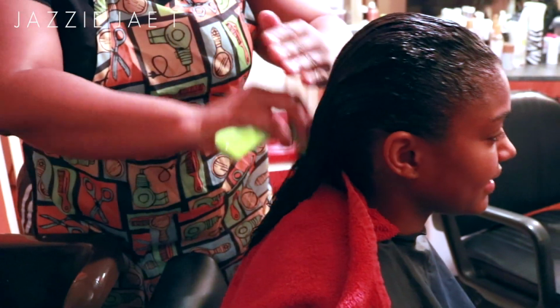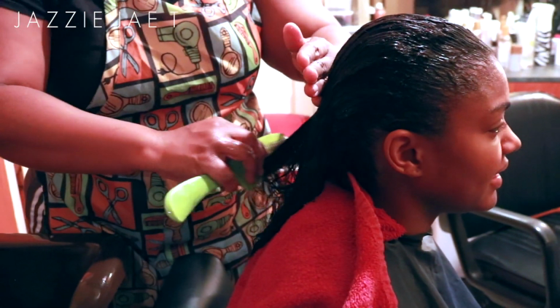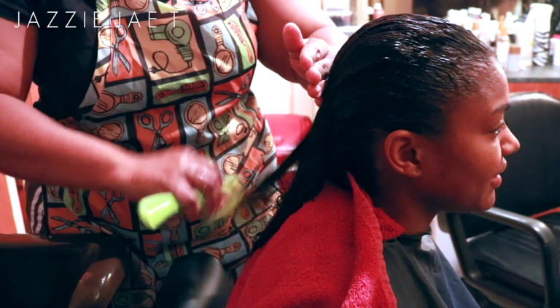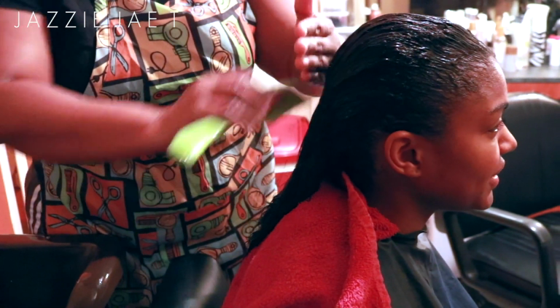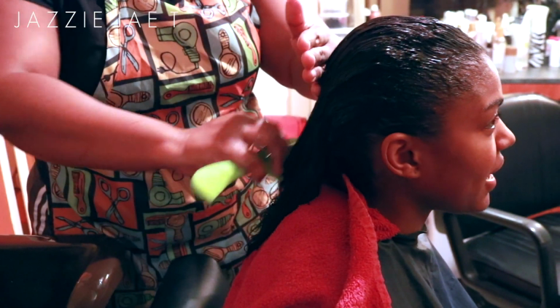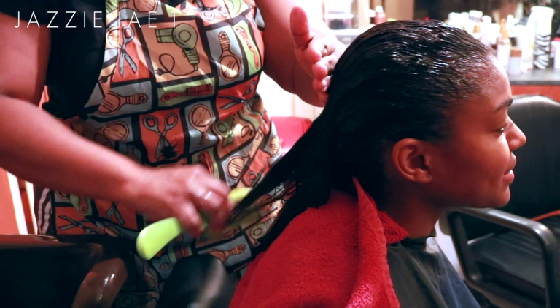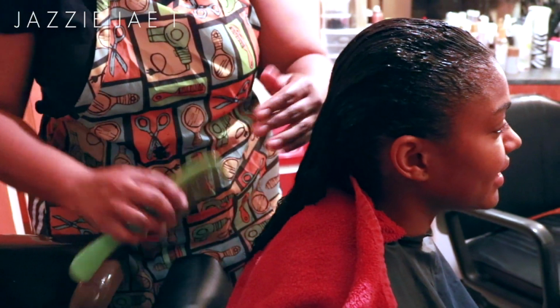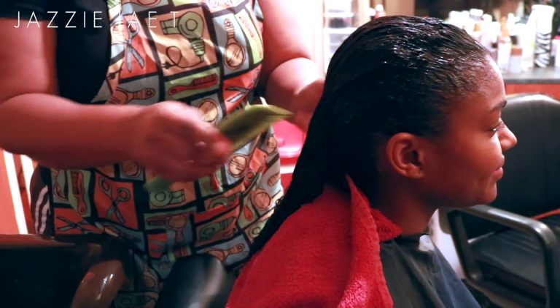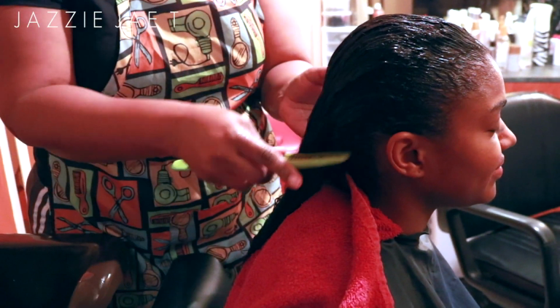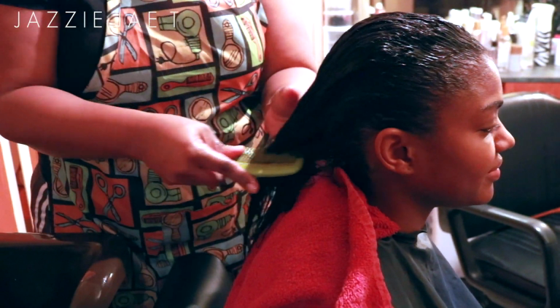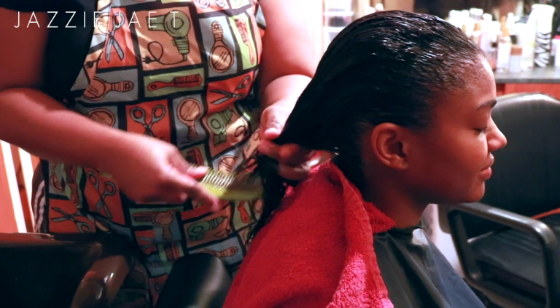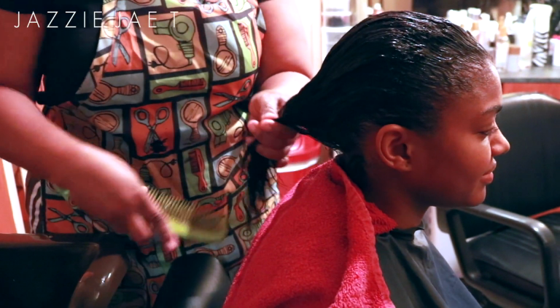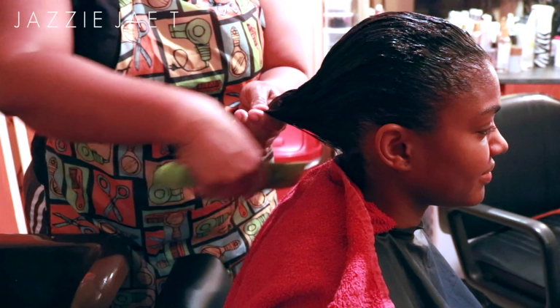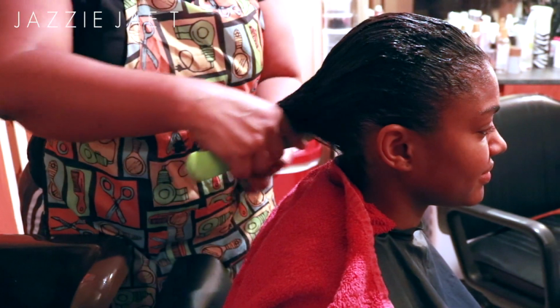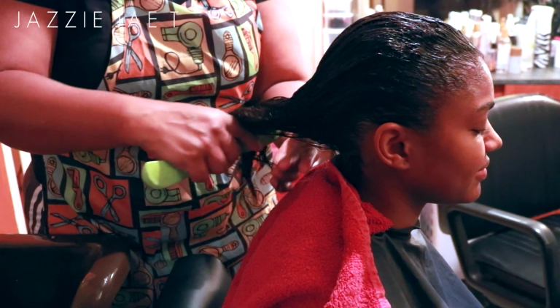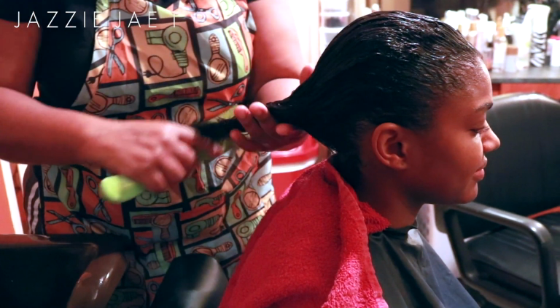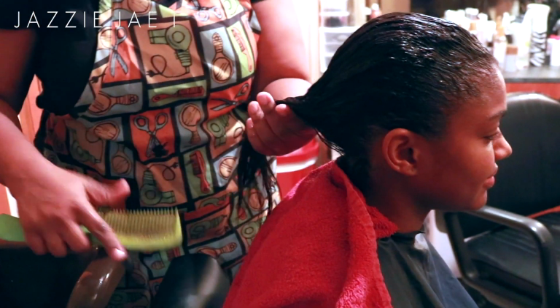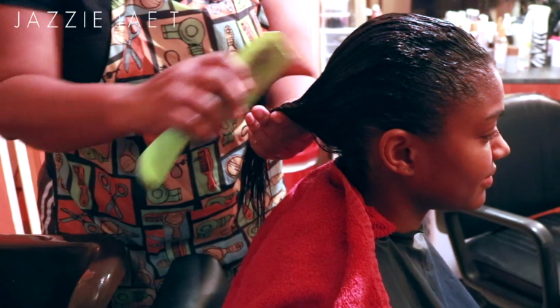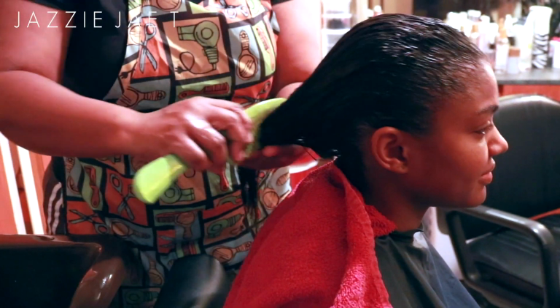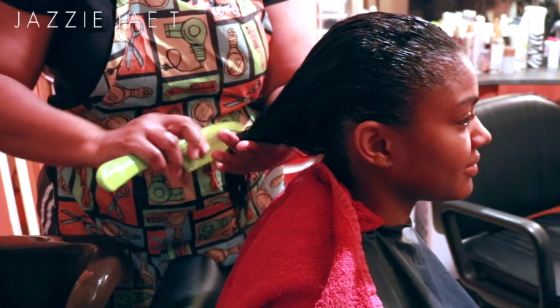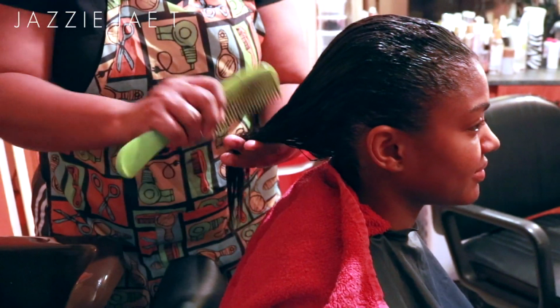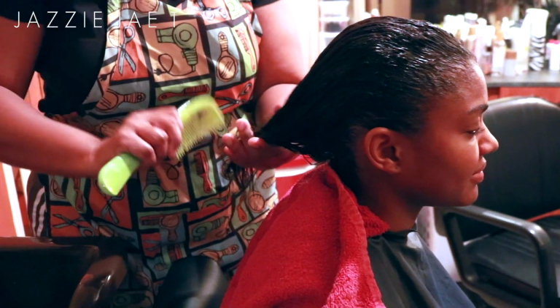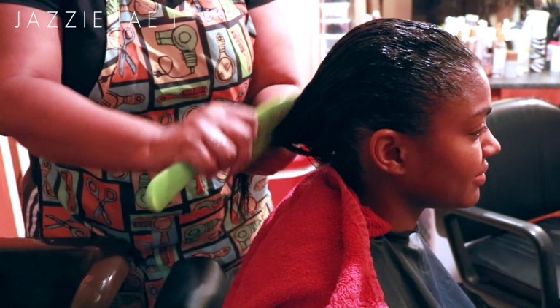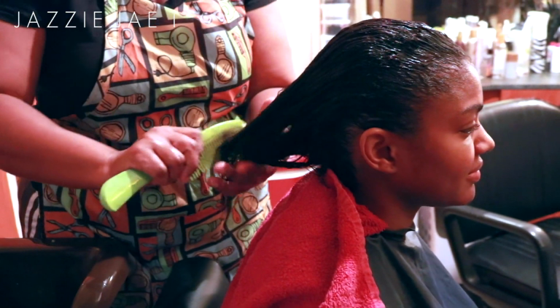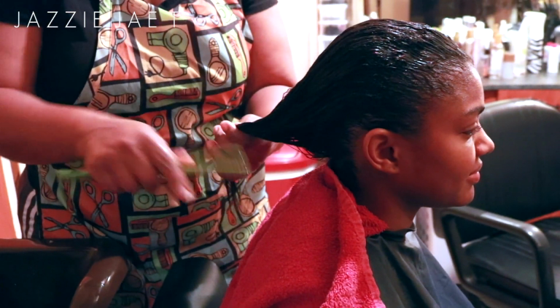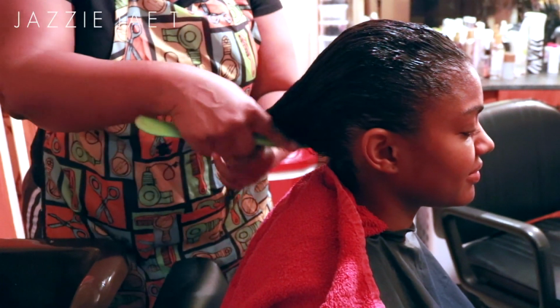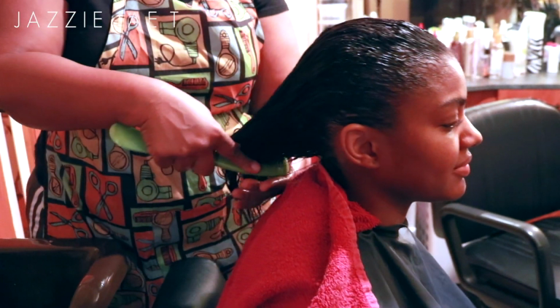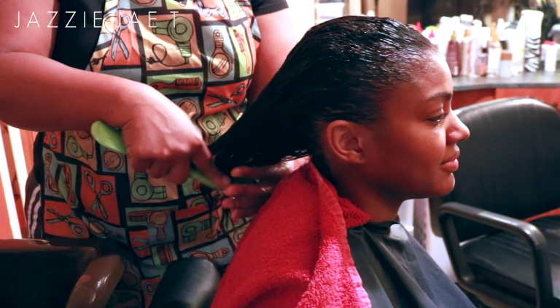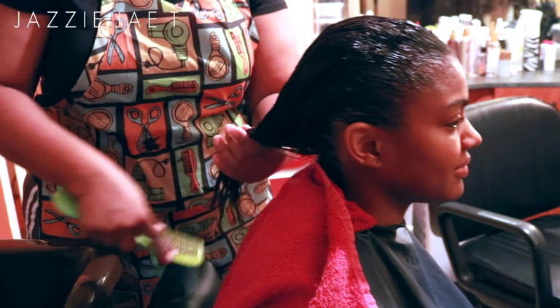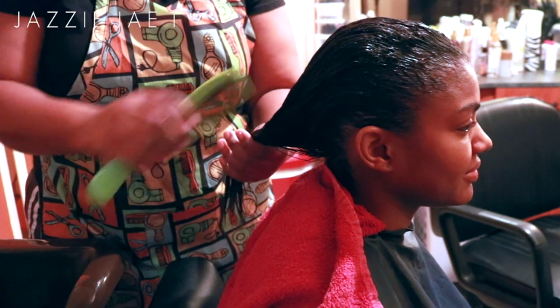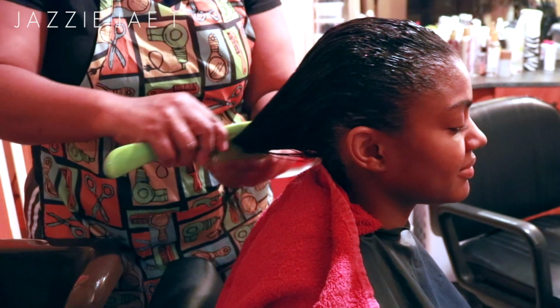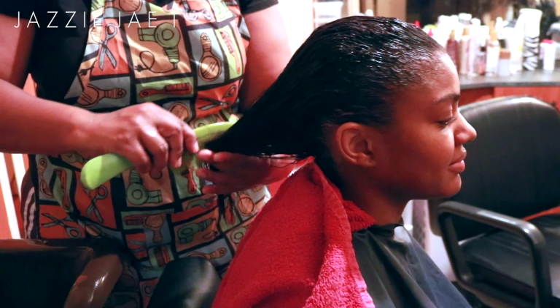After she was done washing my hair, she went ahead and sat me under the hooded dryer for about 25 minutes until my hair was 90% dry, and then she followed up with the blow dryer just to get it 100% dry.